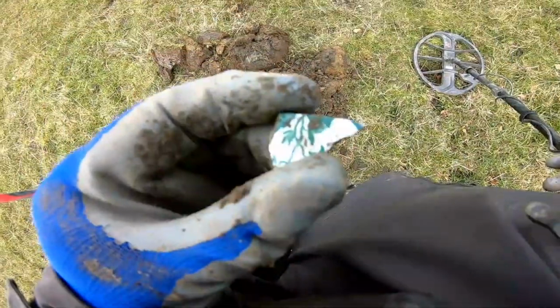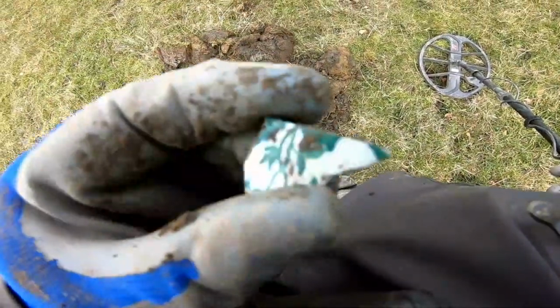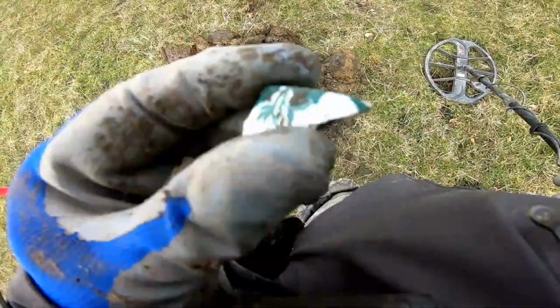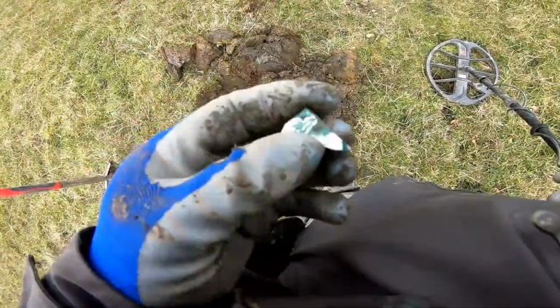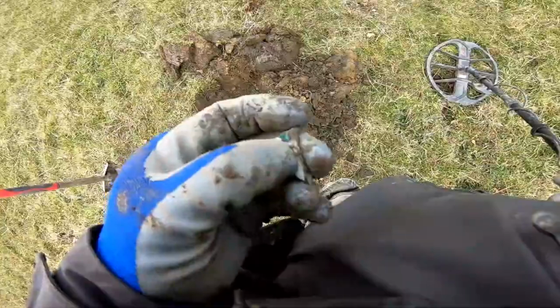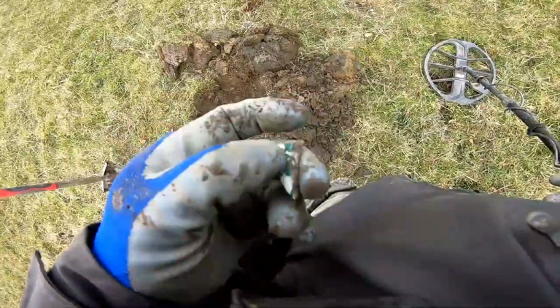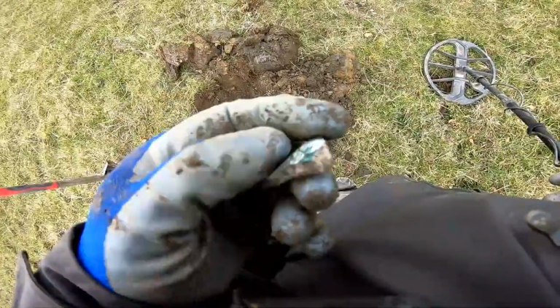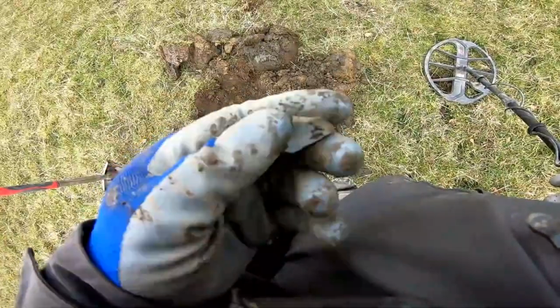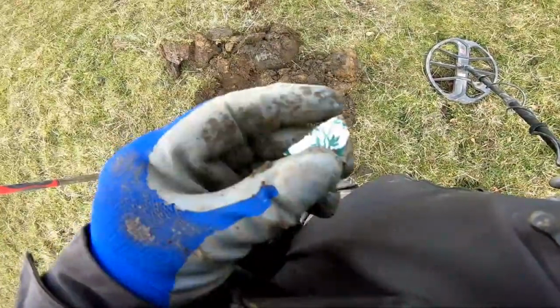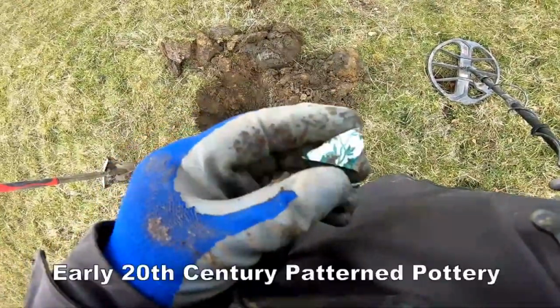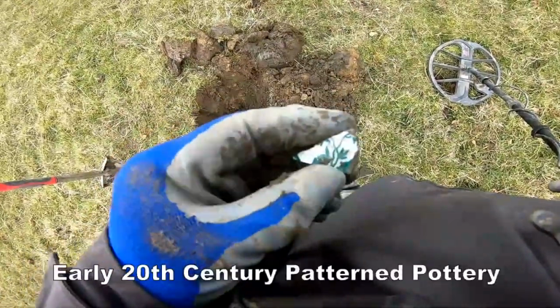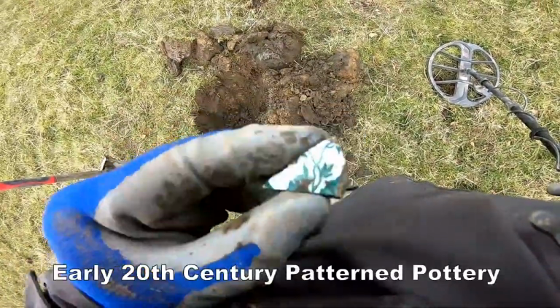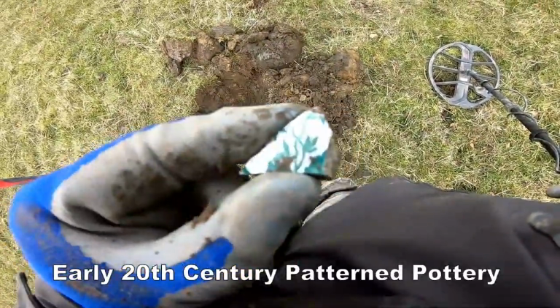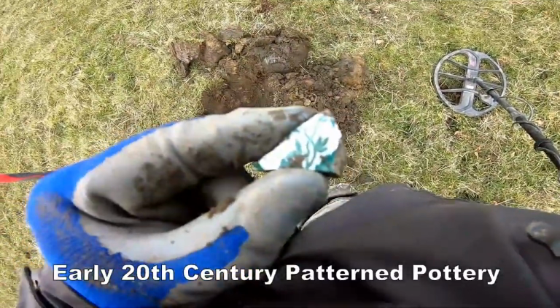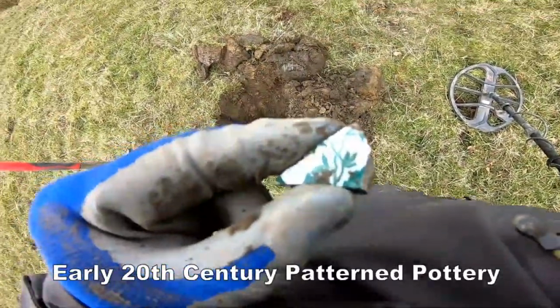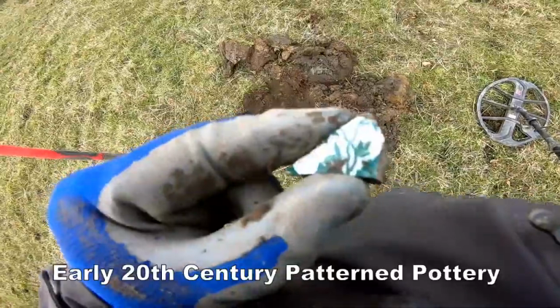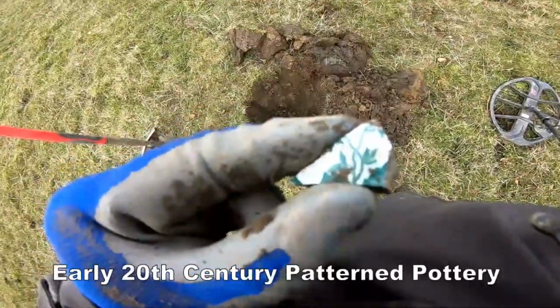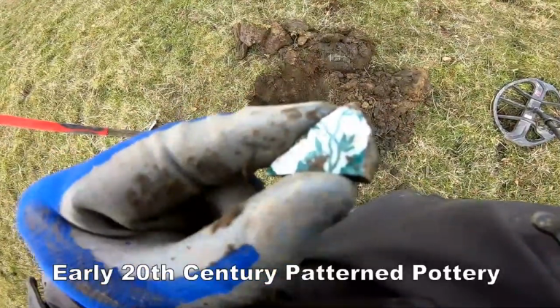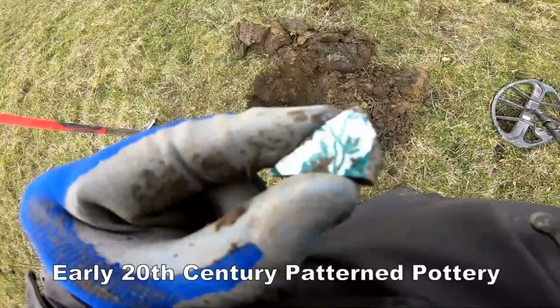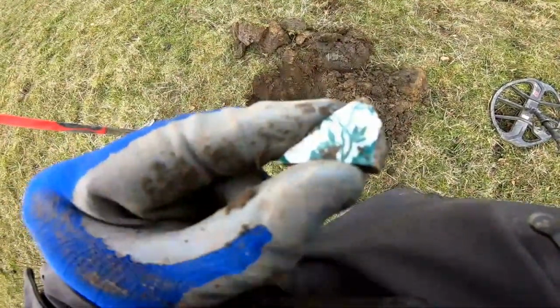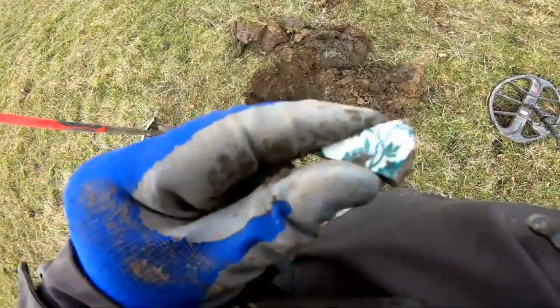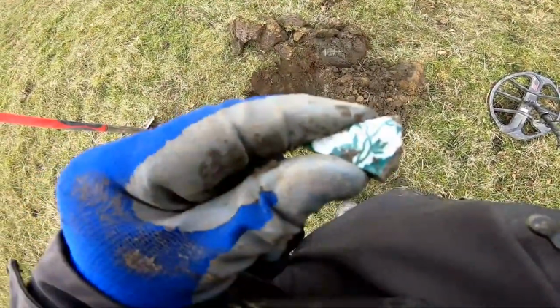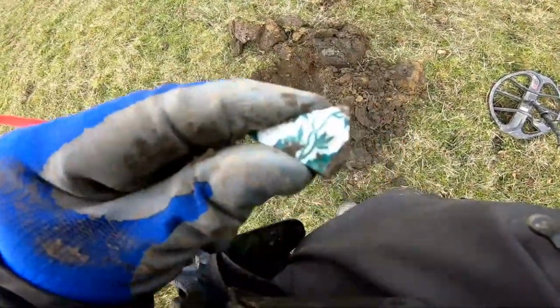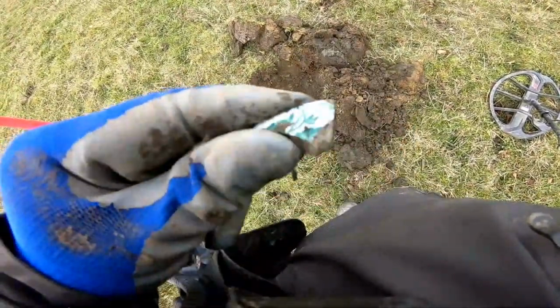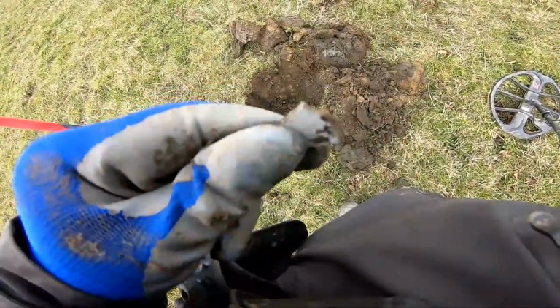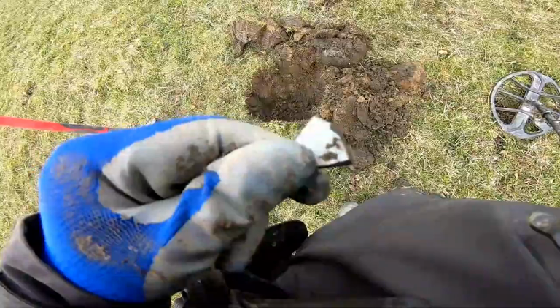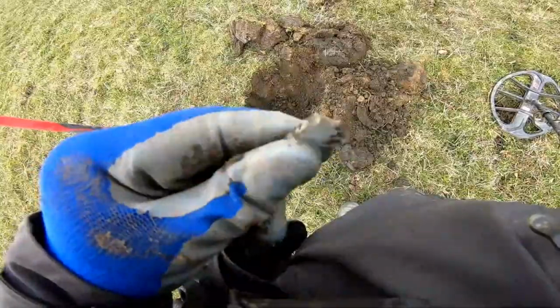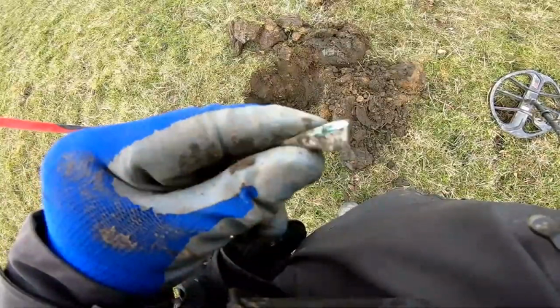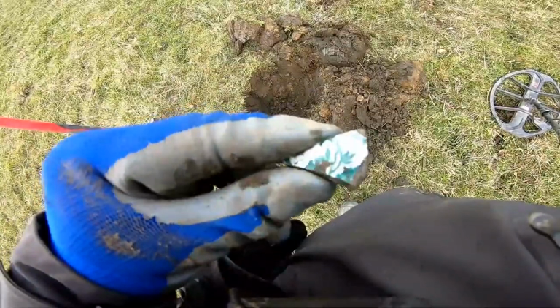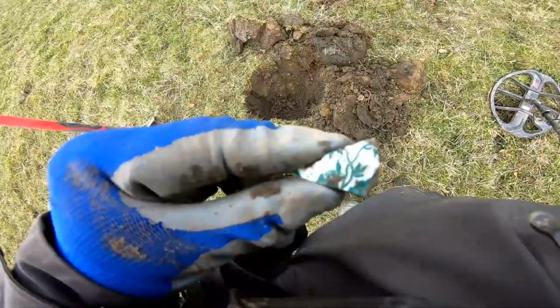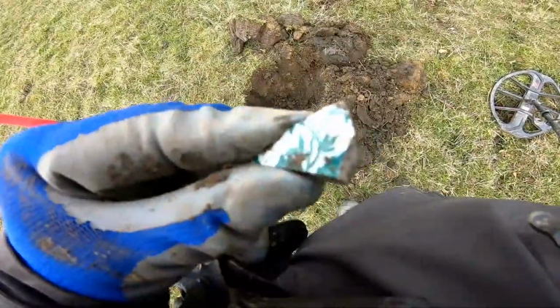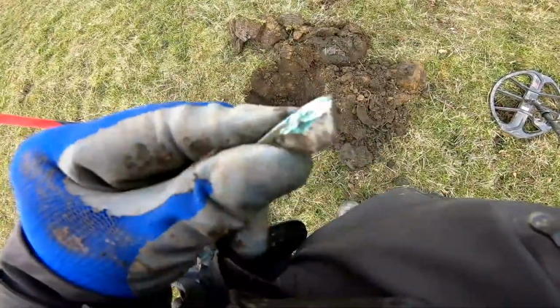Nice bit of pottery there — some sort of leaf effect. Probably early 20th century, I think. That'll be a dinner plate.